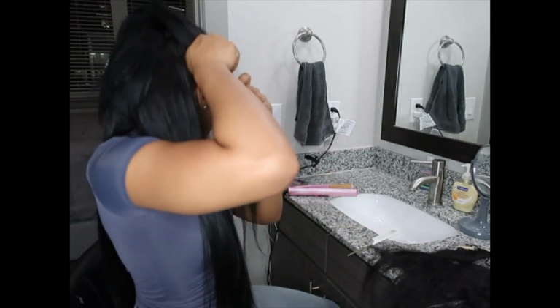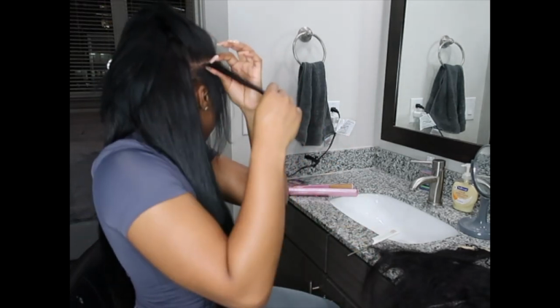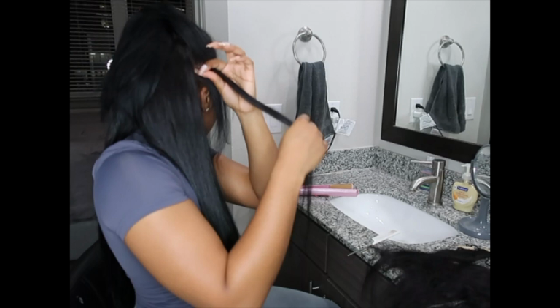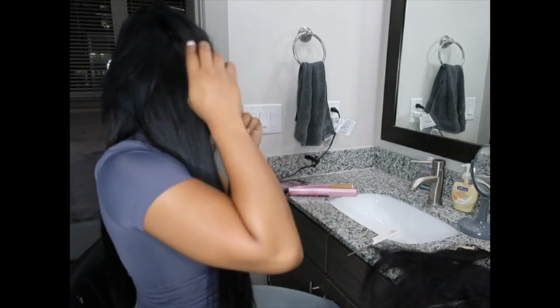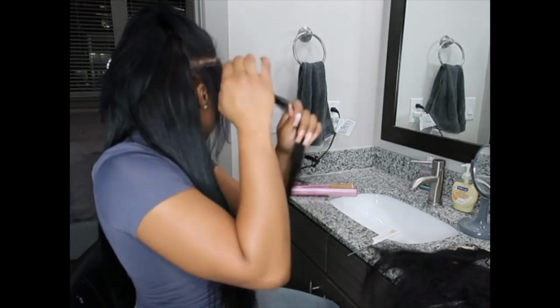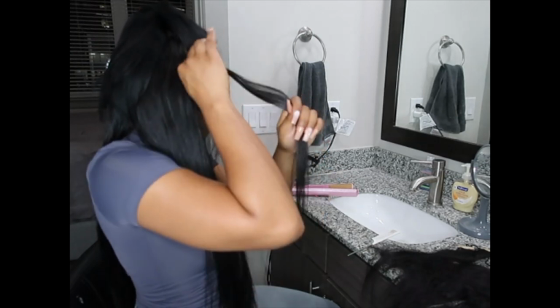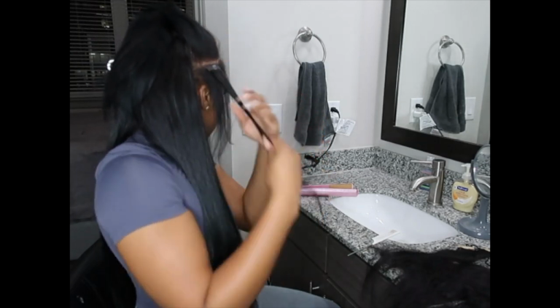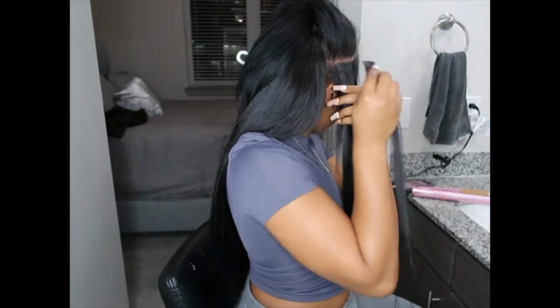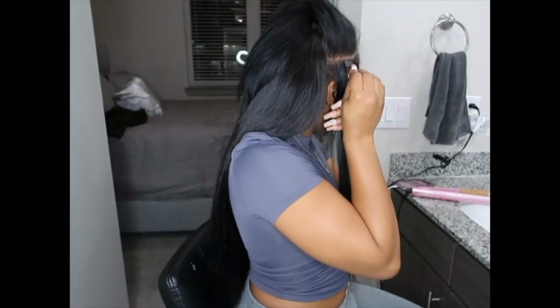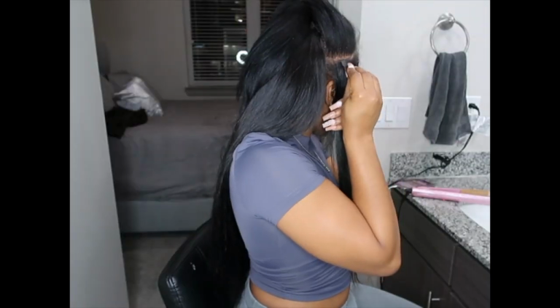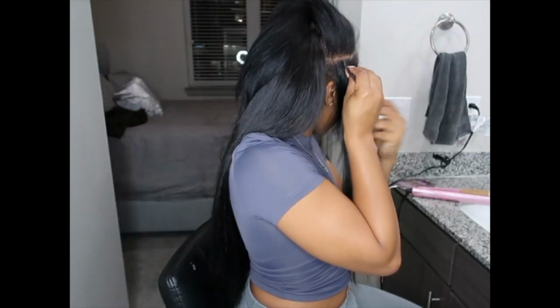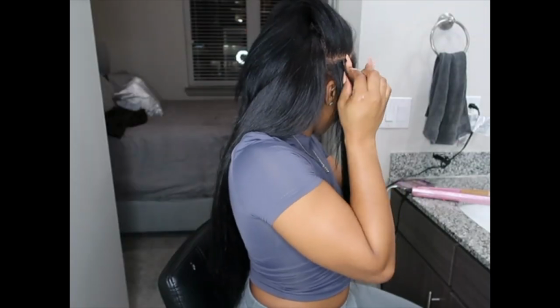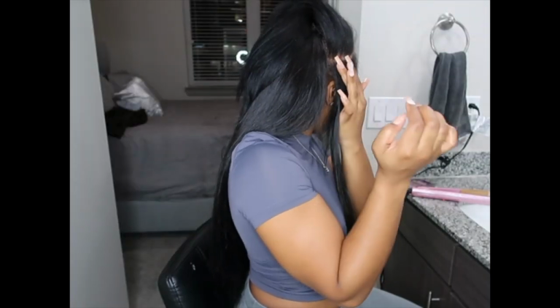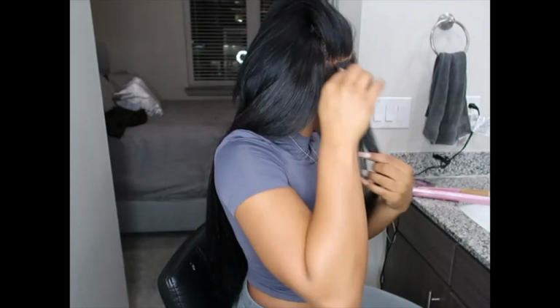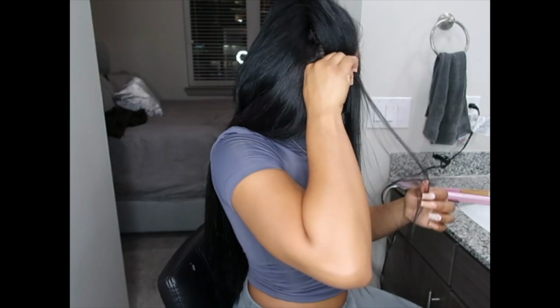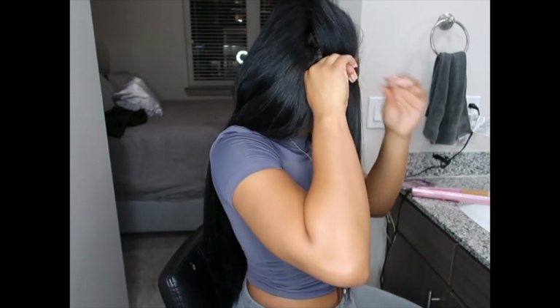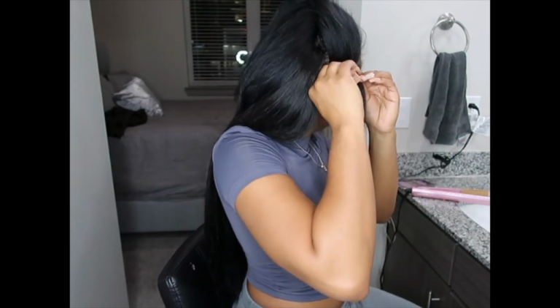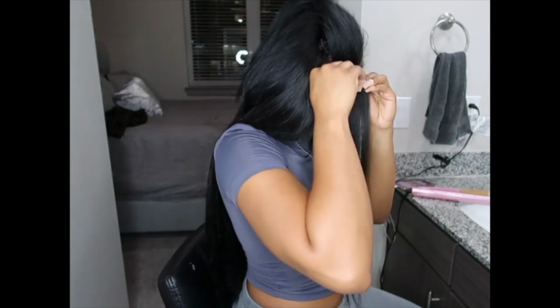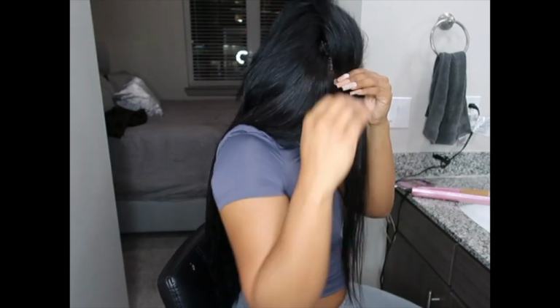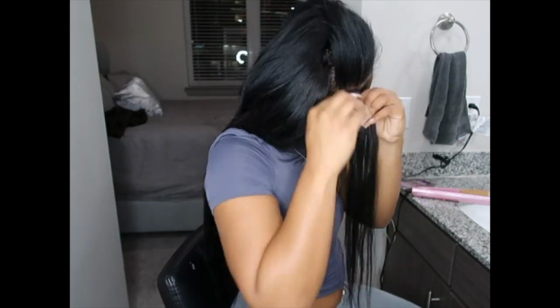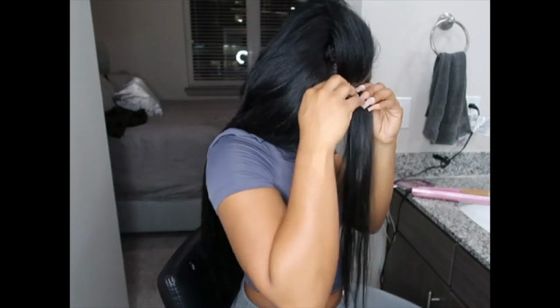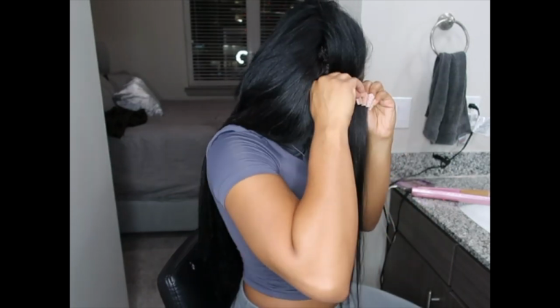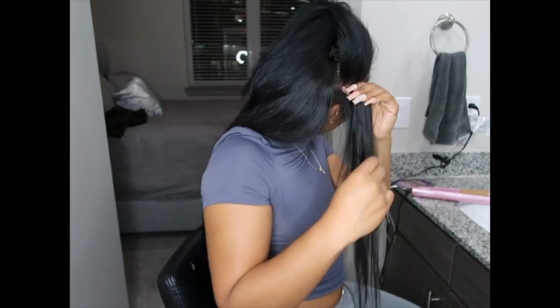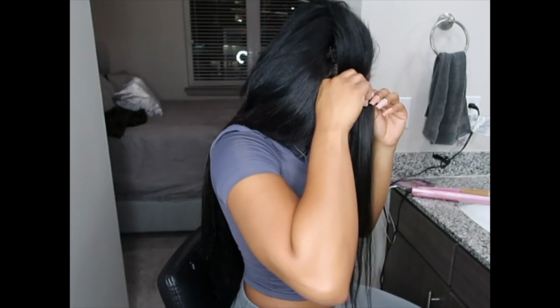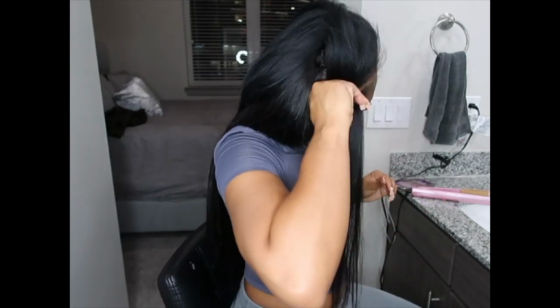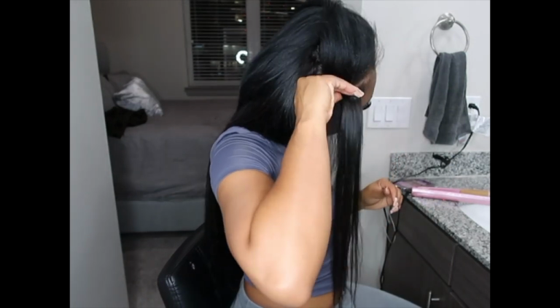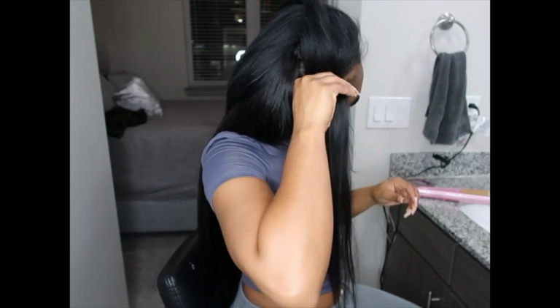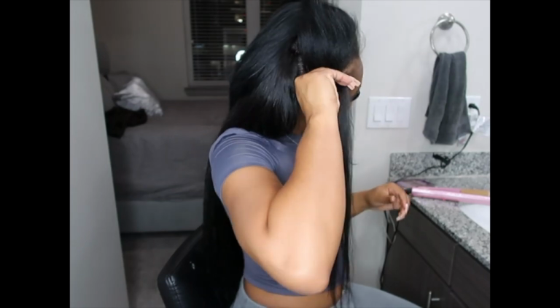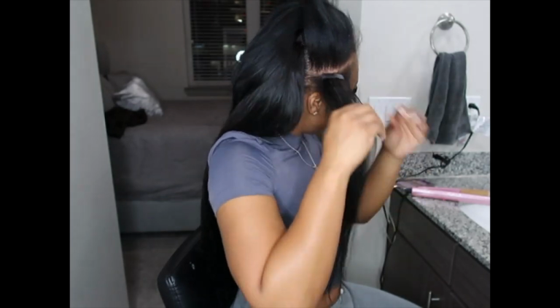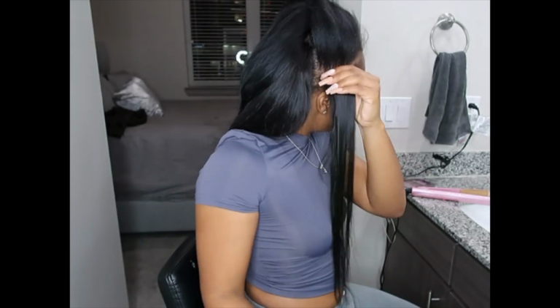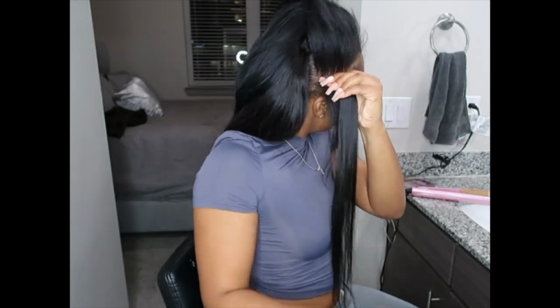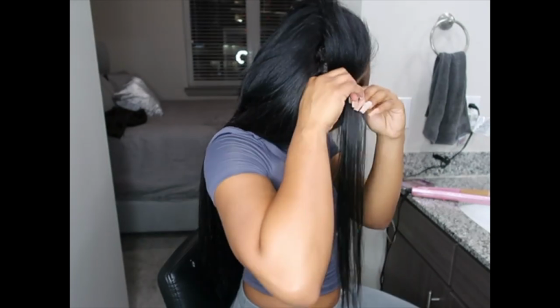I like to use the technique where I press the tape-in up against my real hair, and any of my real hair that's stuck in between is the hair I keep between the two tape-ins. I'll link a video on screen — I have a couple of really good detailed tape-in videos if you need more details on how to install them.